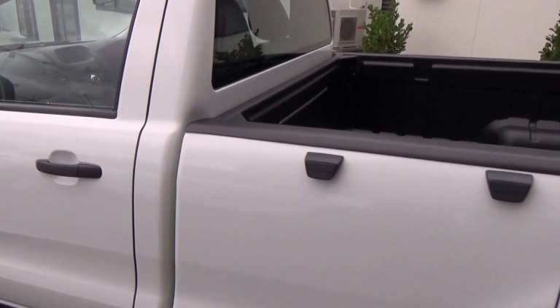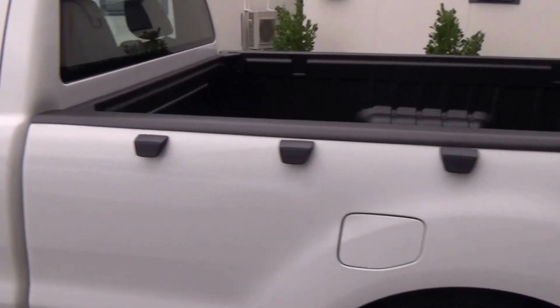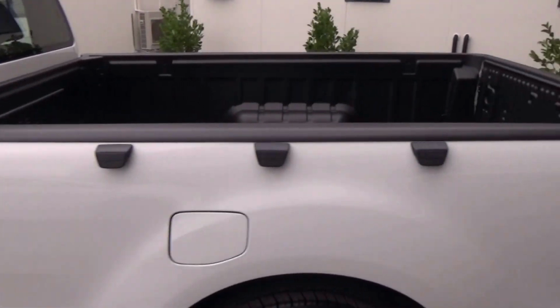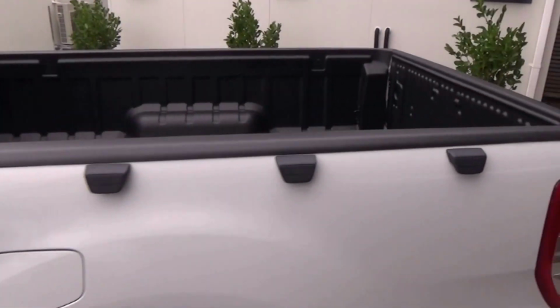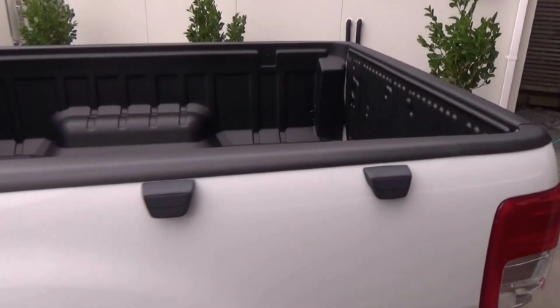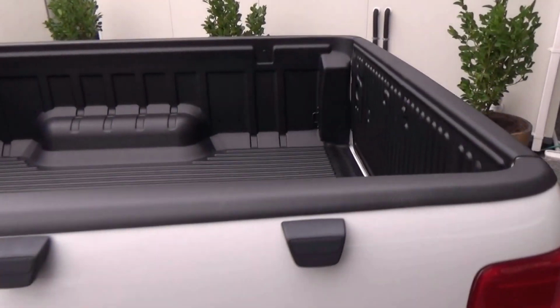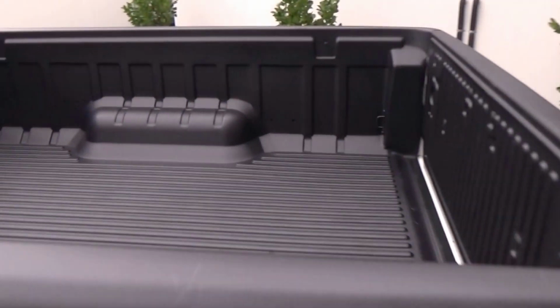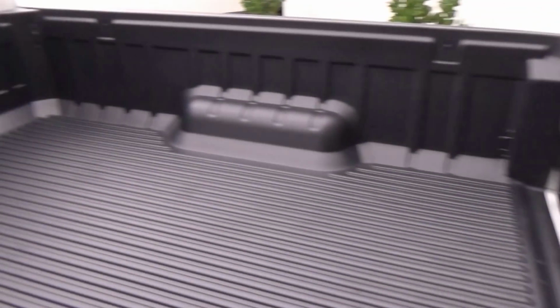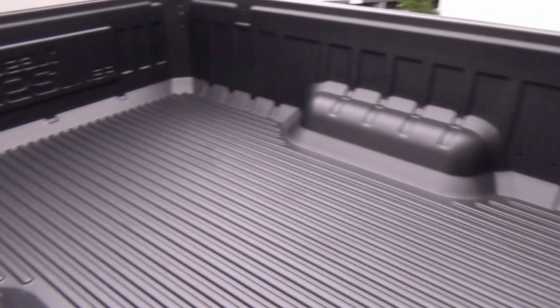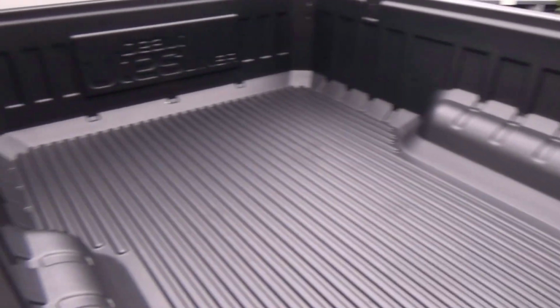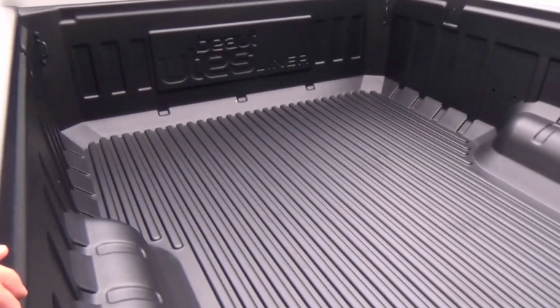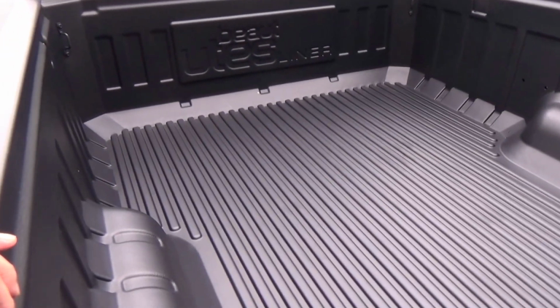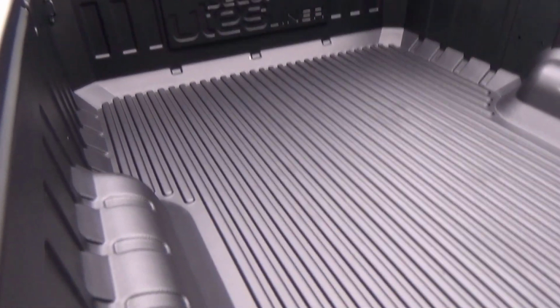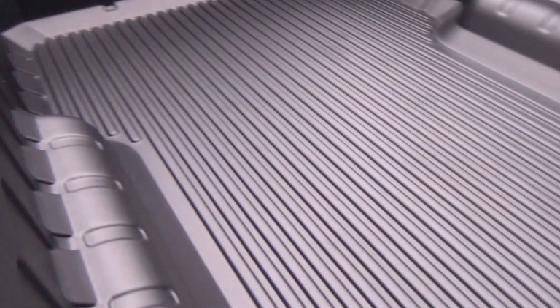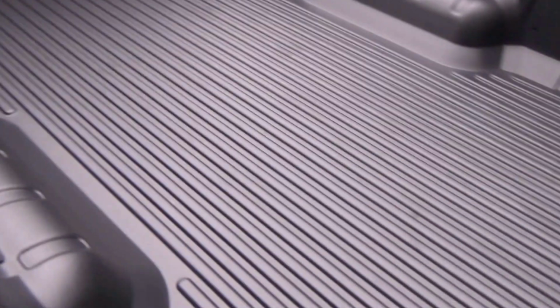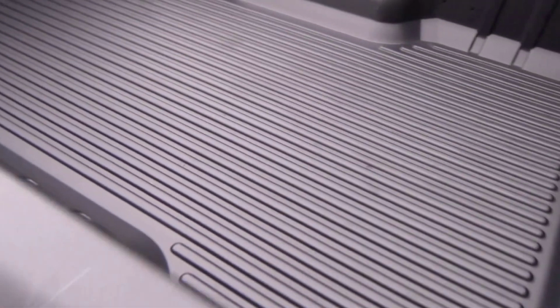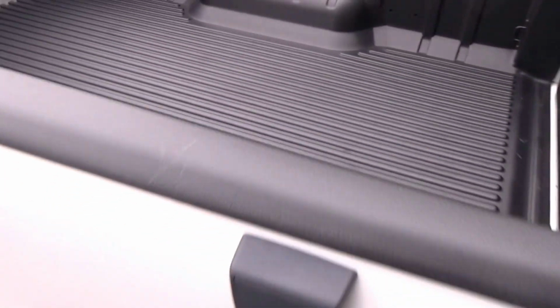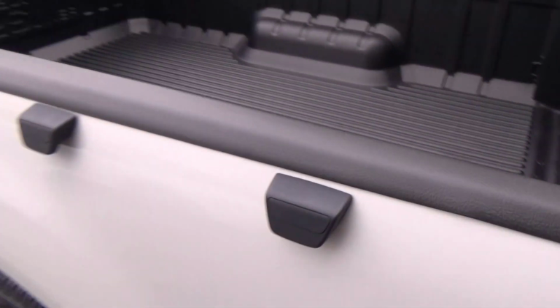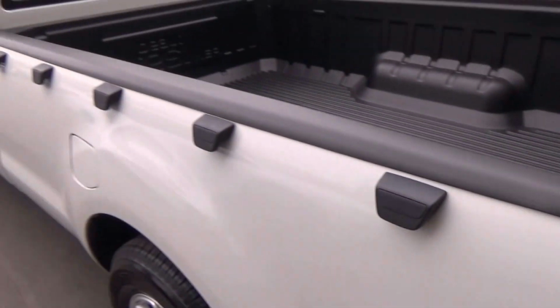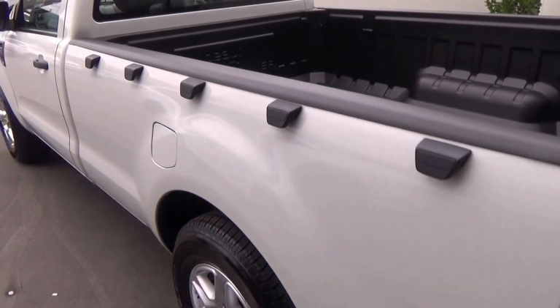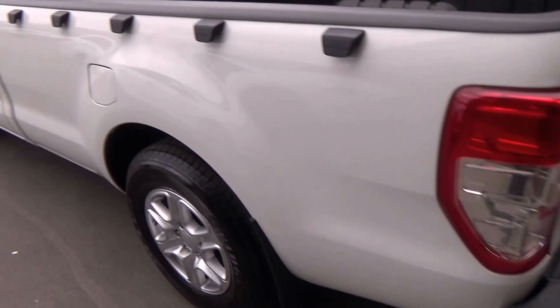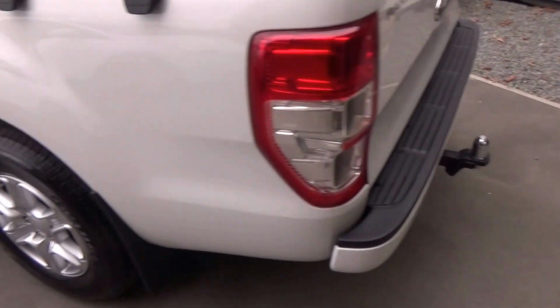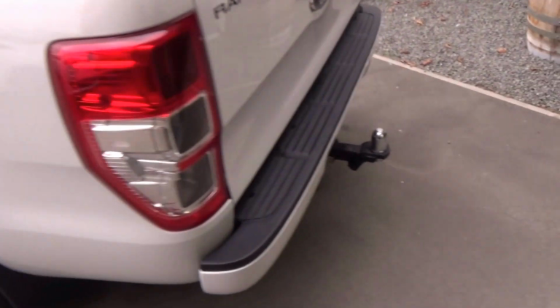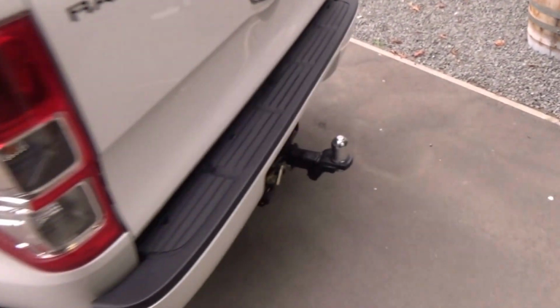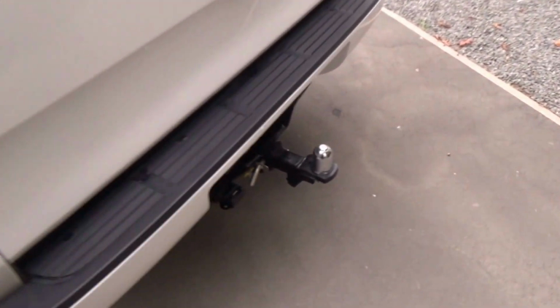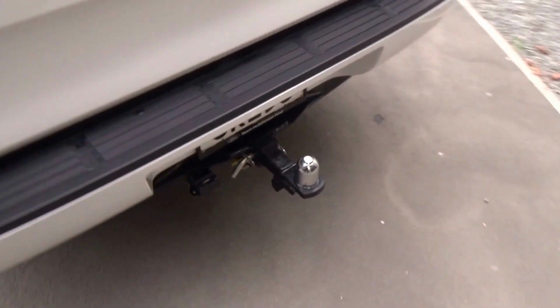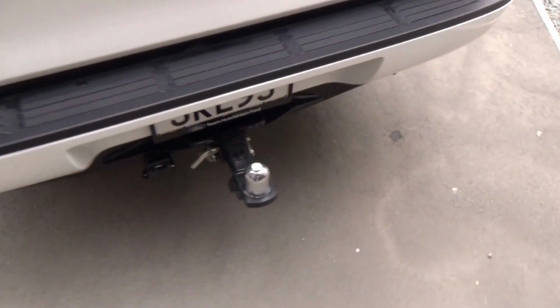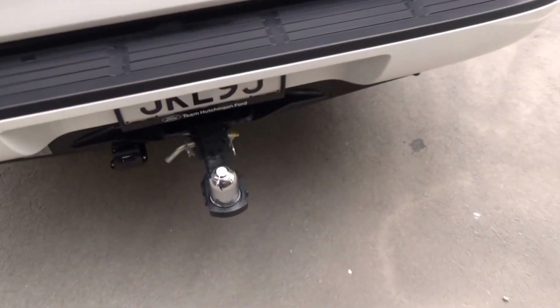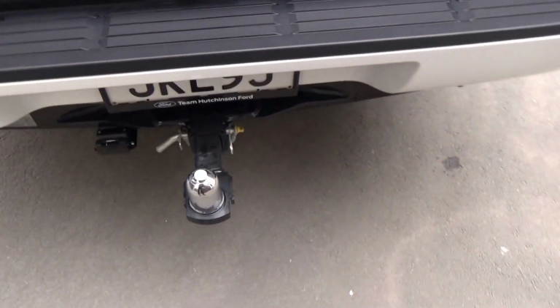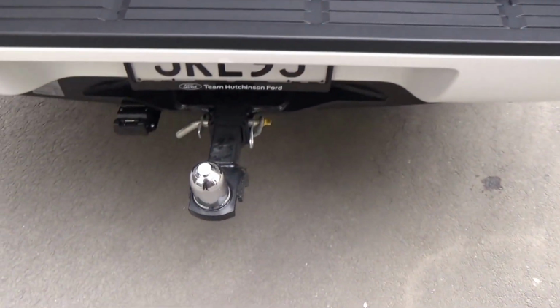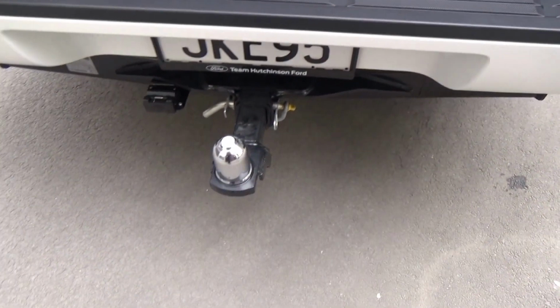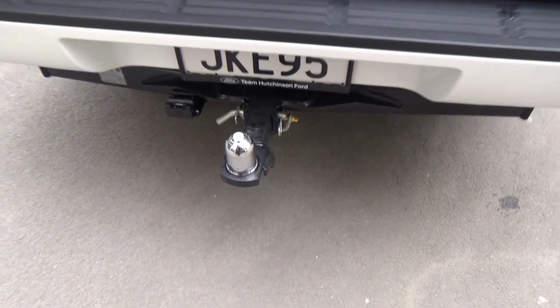The single cab is very handy and useful, fitted with a great ute tough deck liner and hooks along the side. This vehicle is also fitted with the tow bar, as you can see down here.